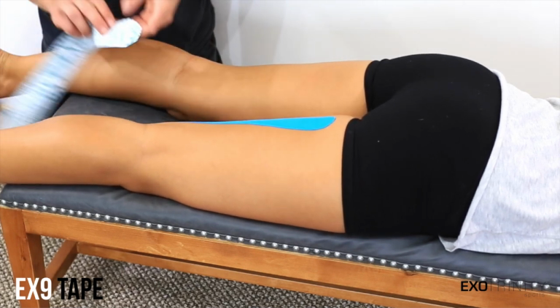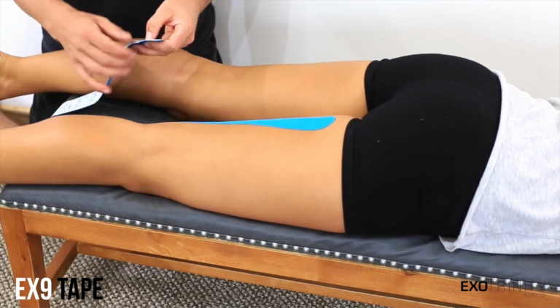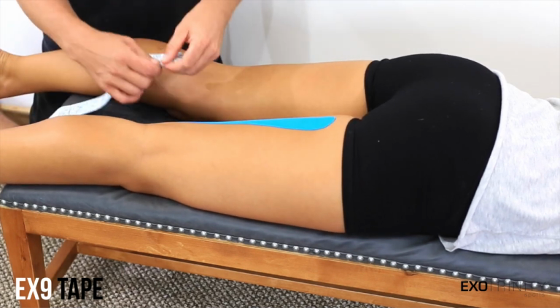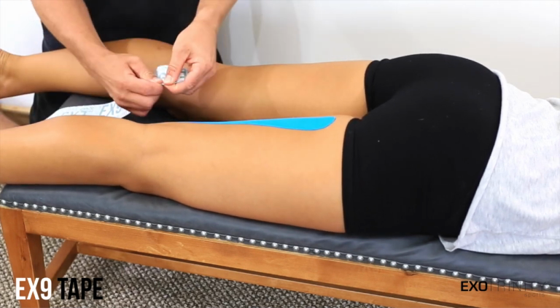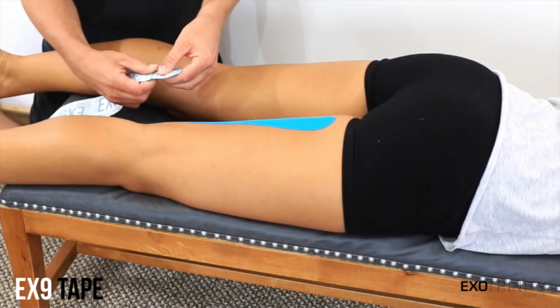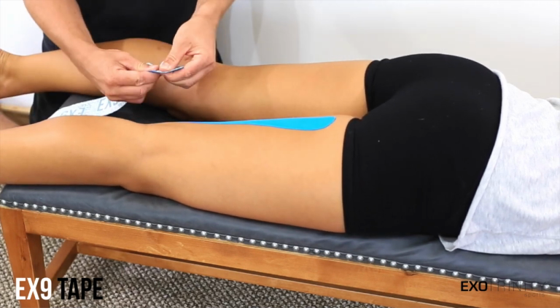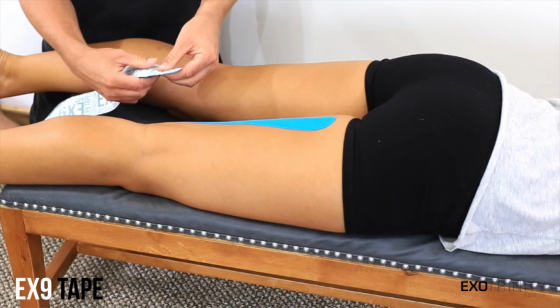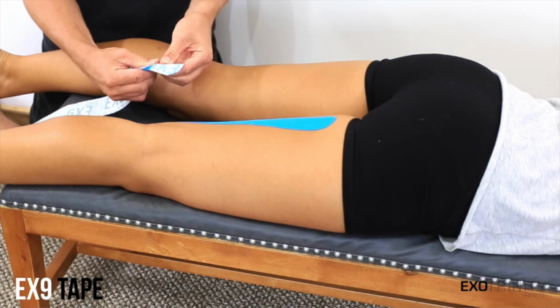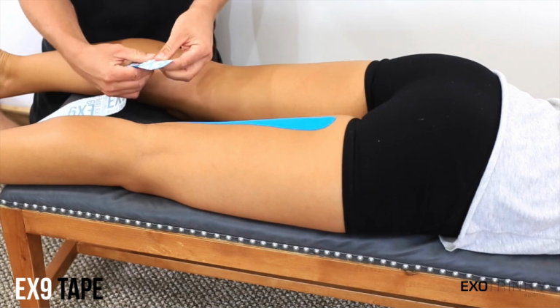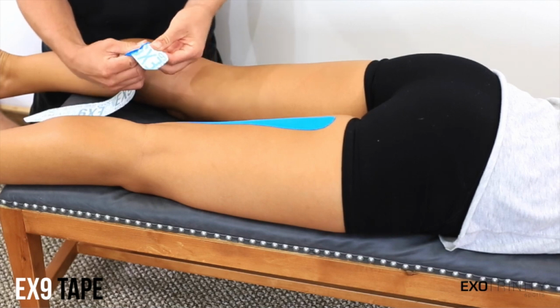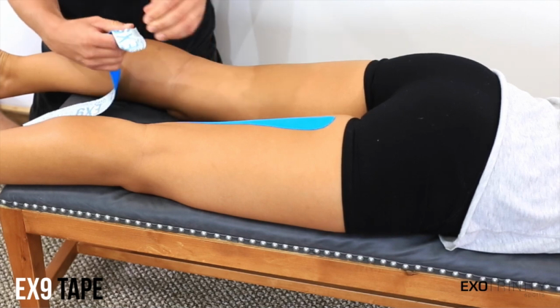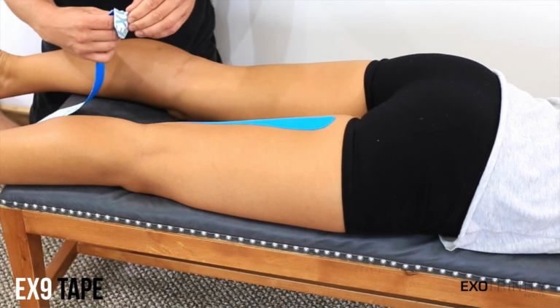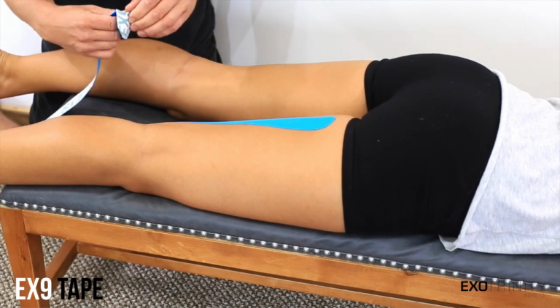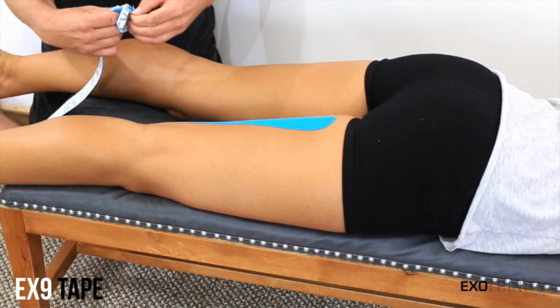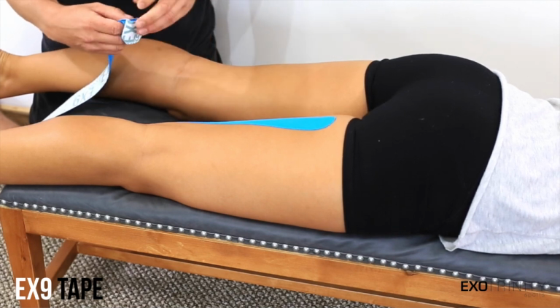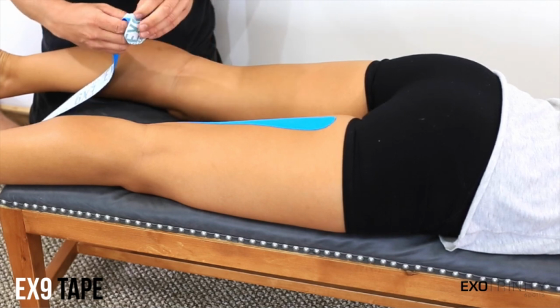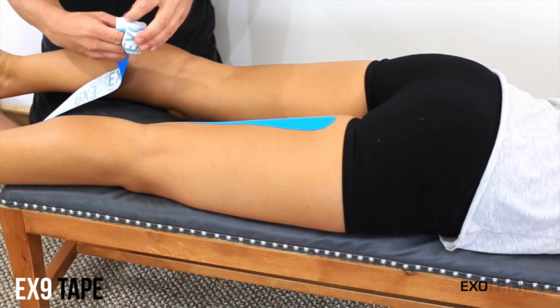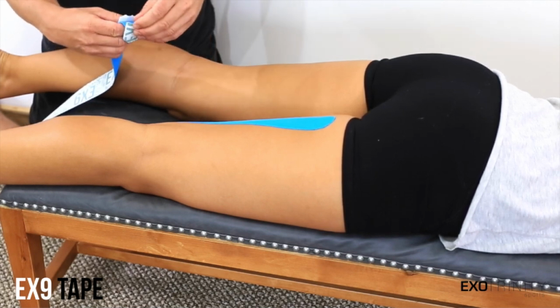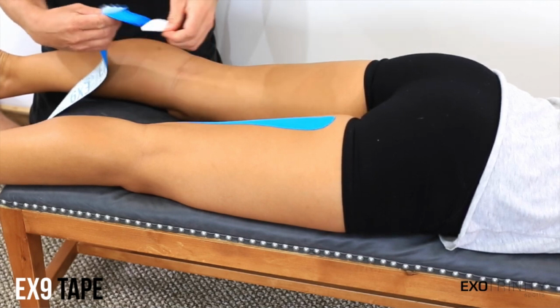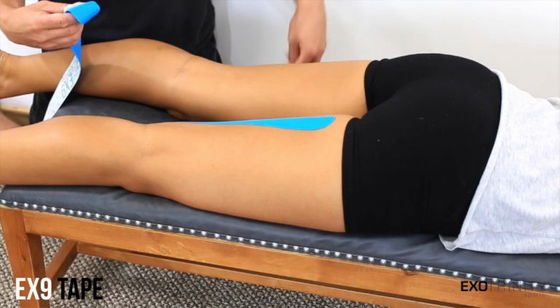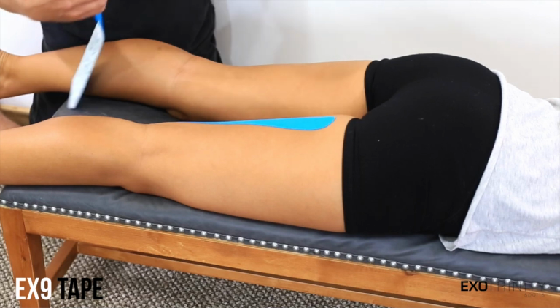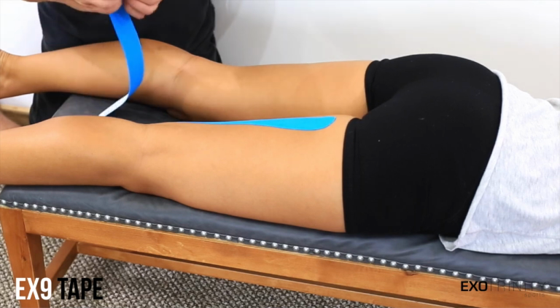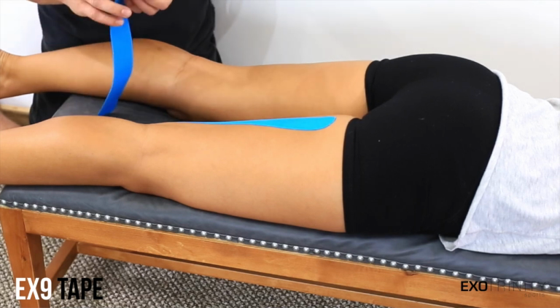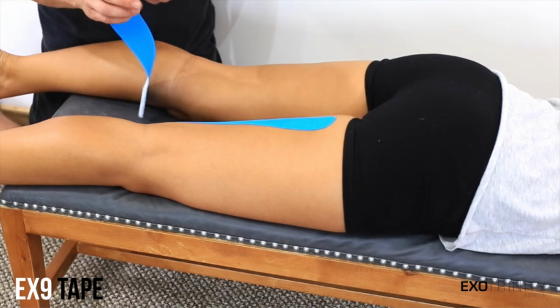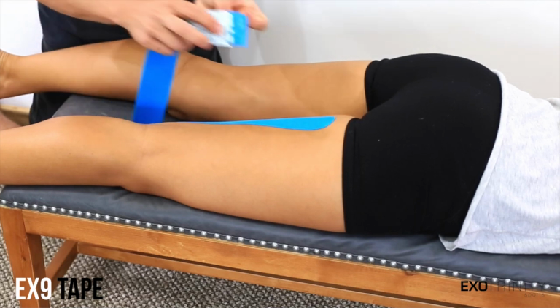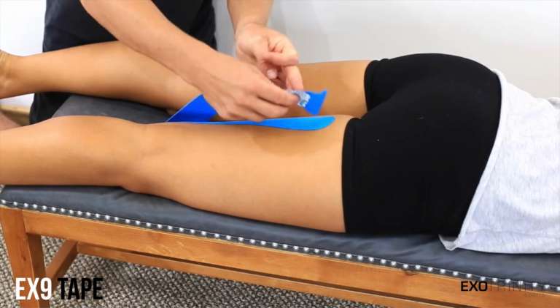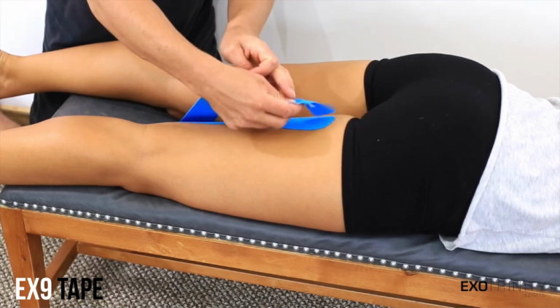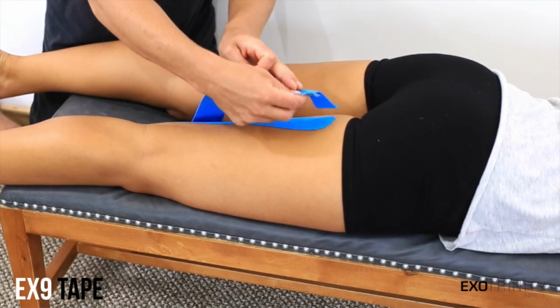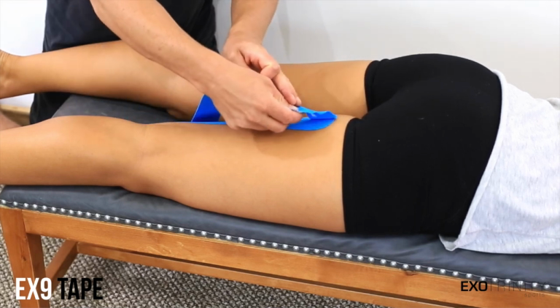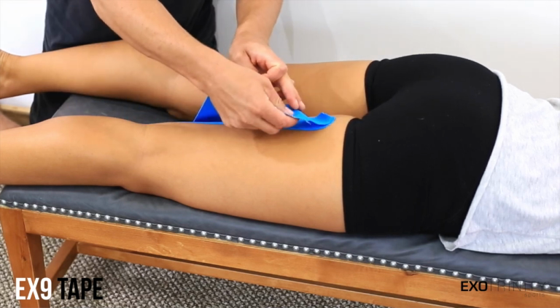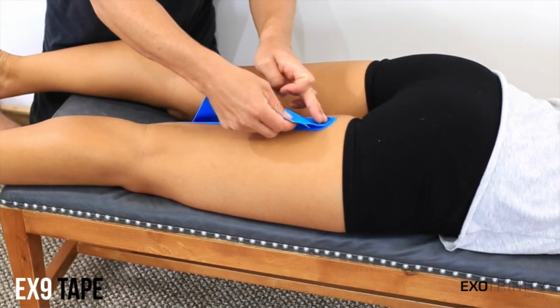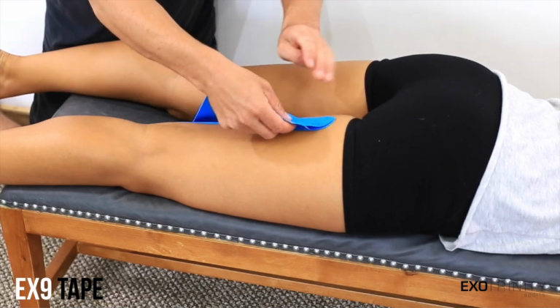Now do the exact same thing with the other piece. Anchor point at zero stretch and come down with a 50% stretch to the outside of your leg and again anchor with zero stretch.